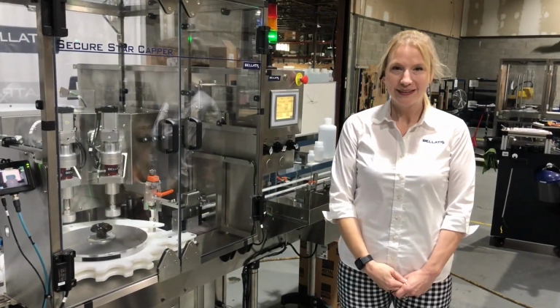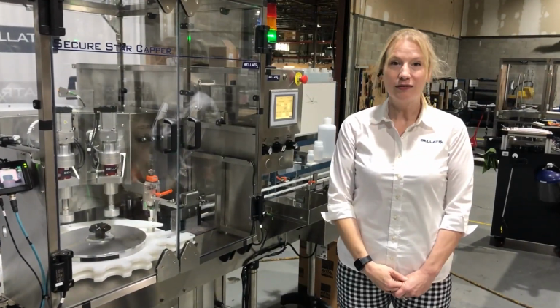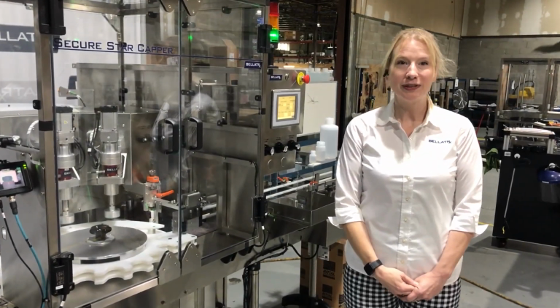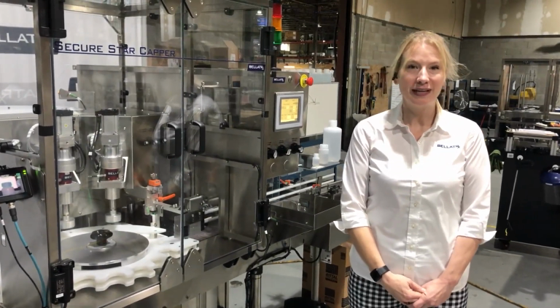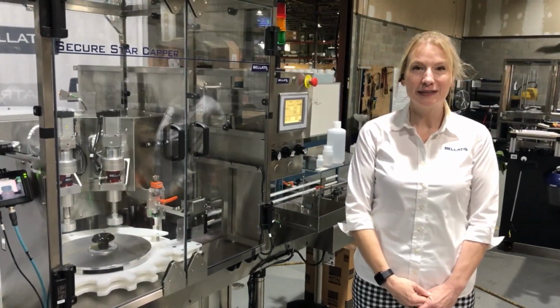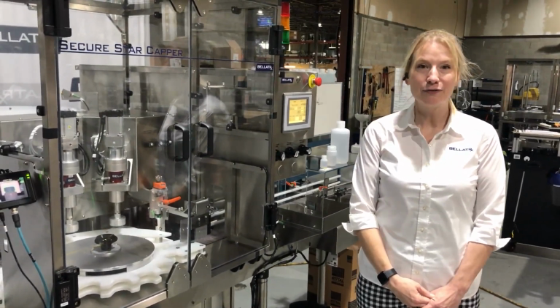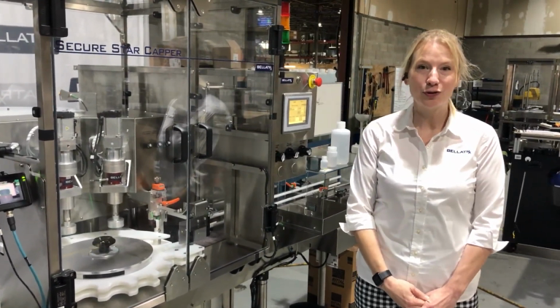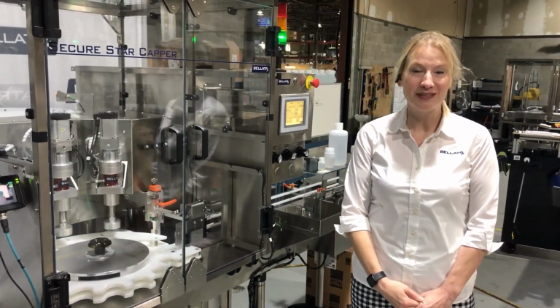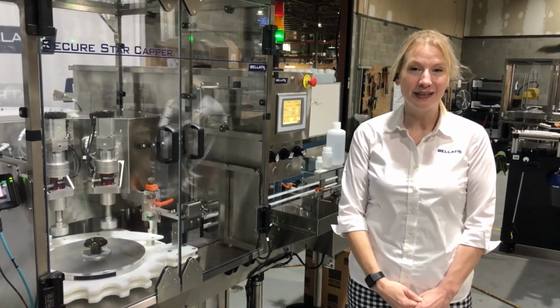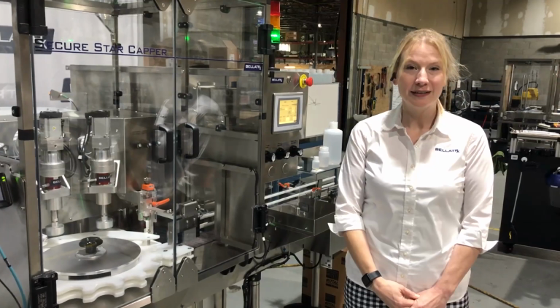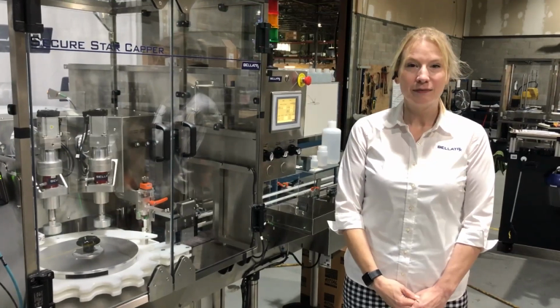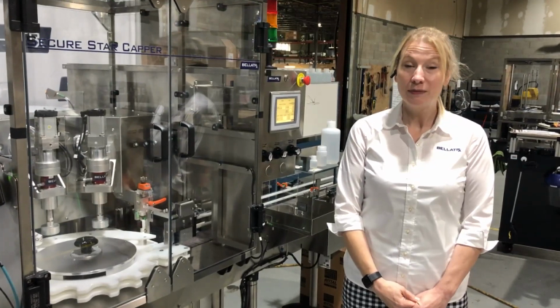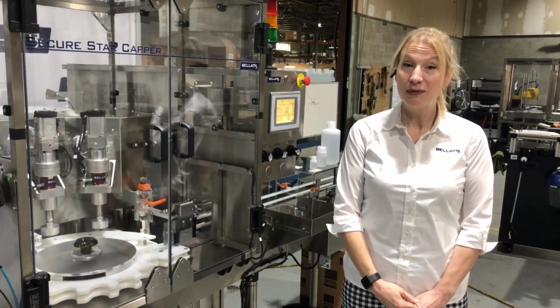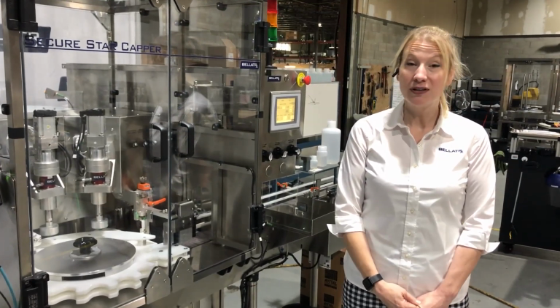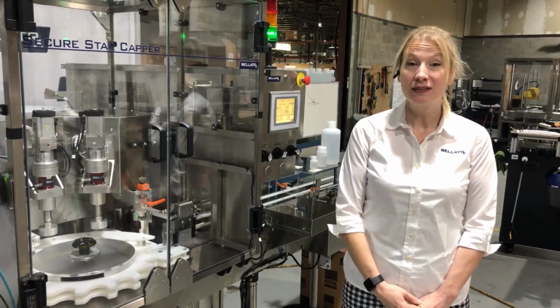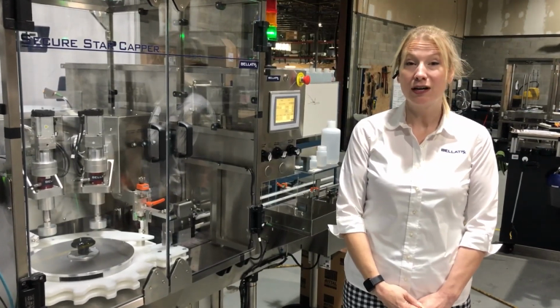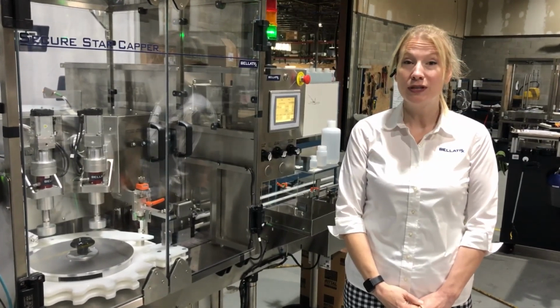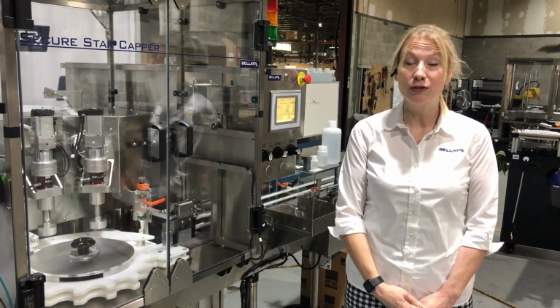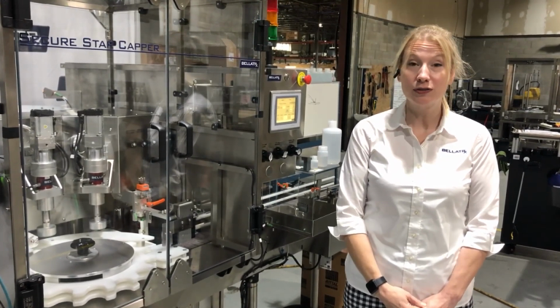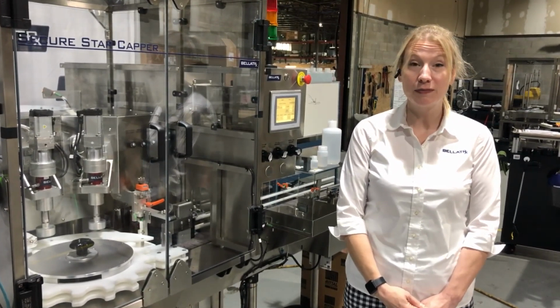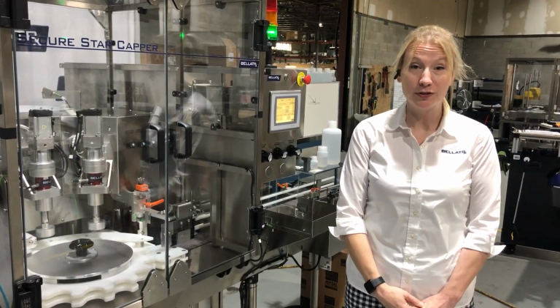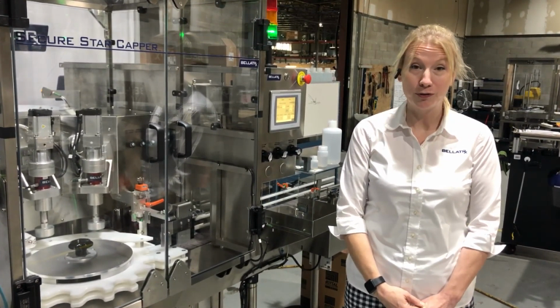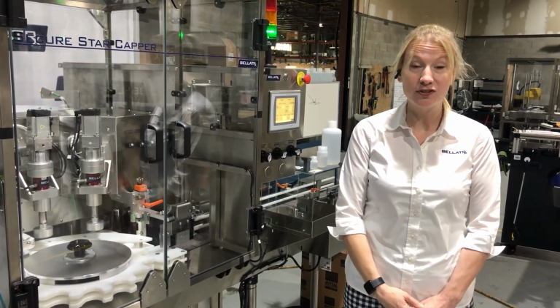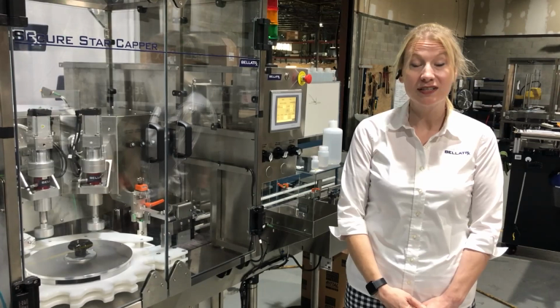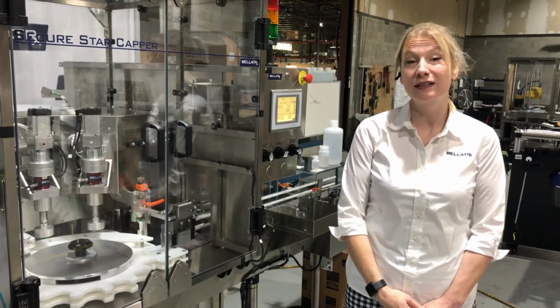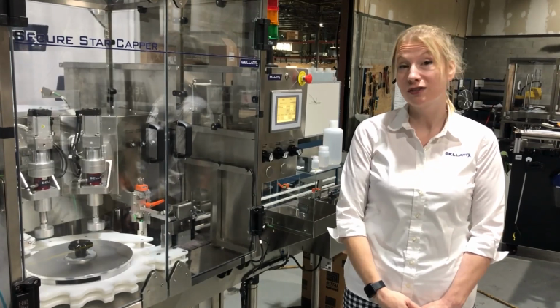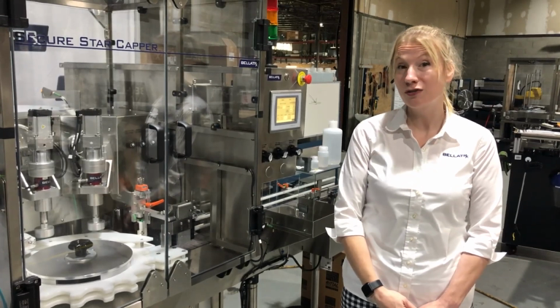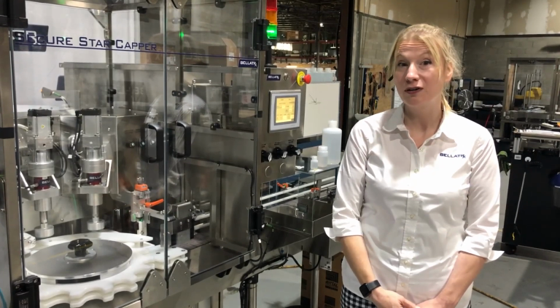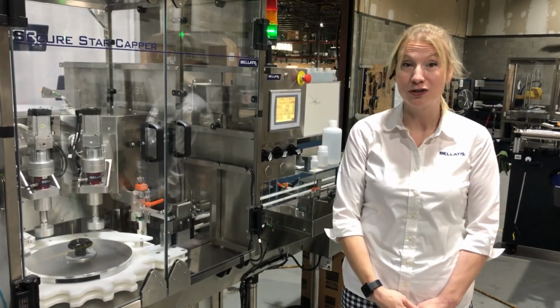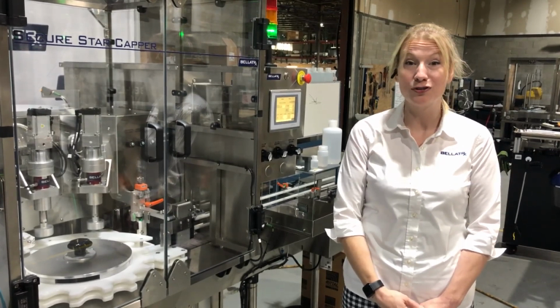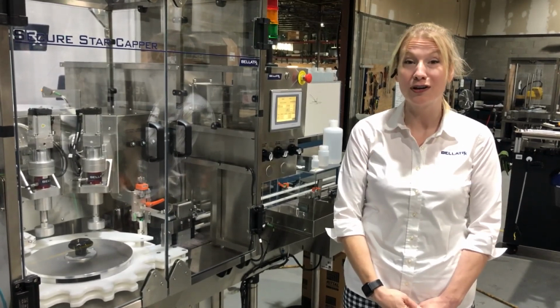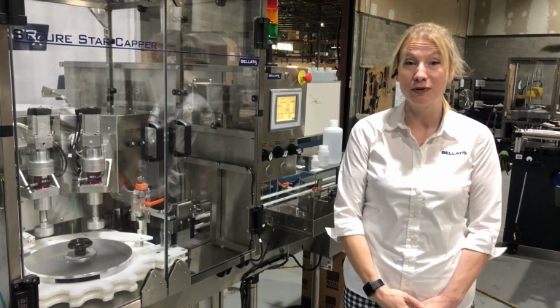Hello everyone and thank you for joining me today. My name is Bea Marty. I'm the regional sales manager for Bellatrix and I'd like to talk to you about our secure star capper.